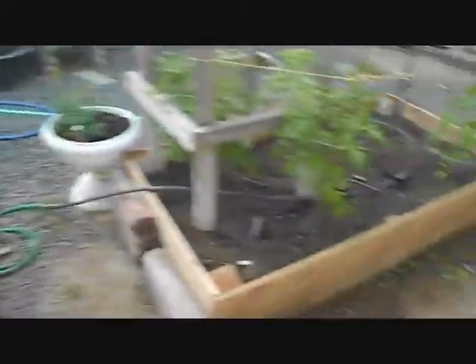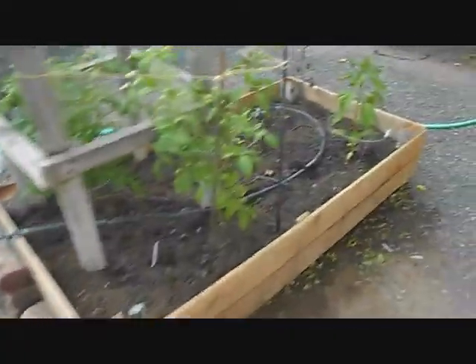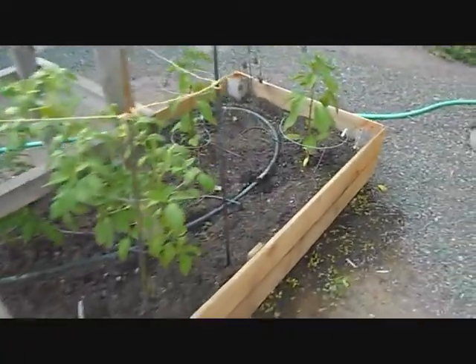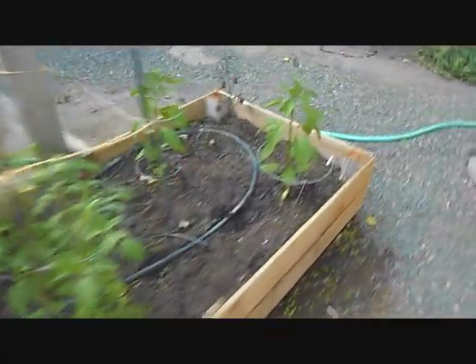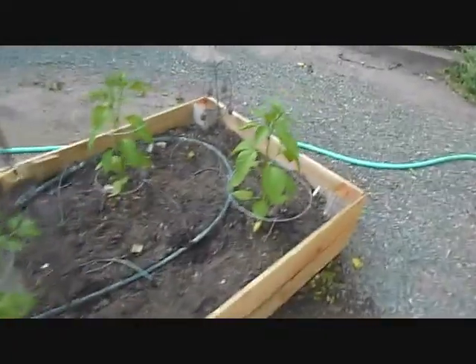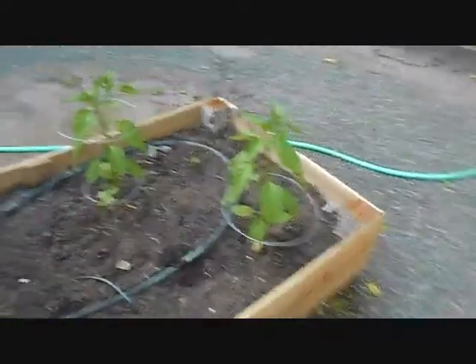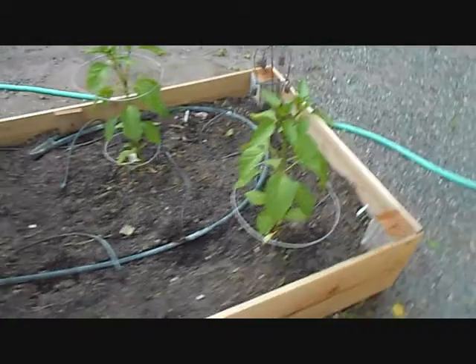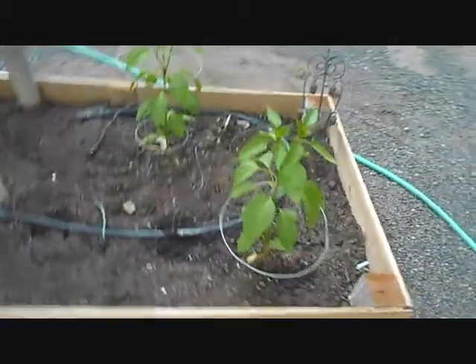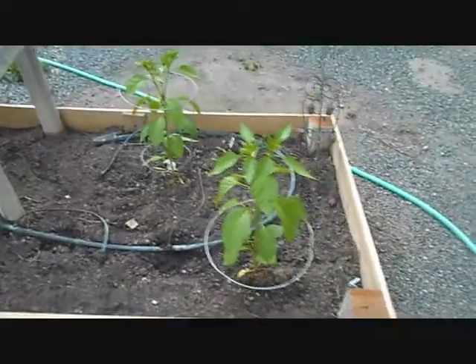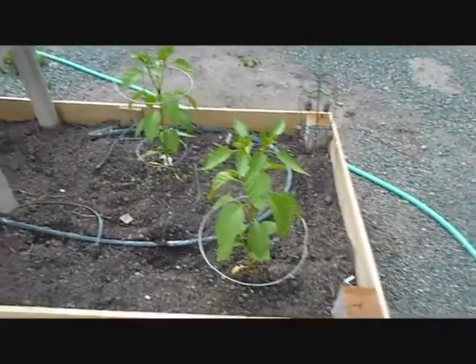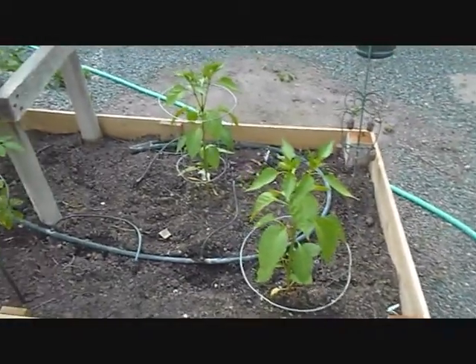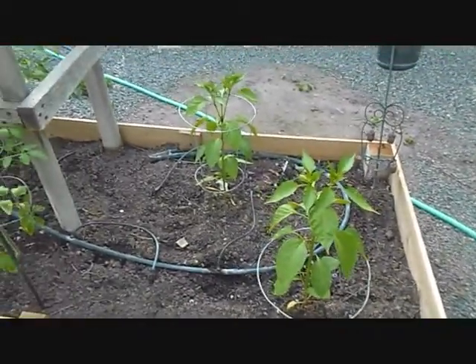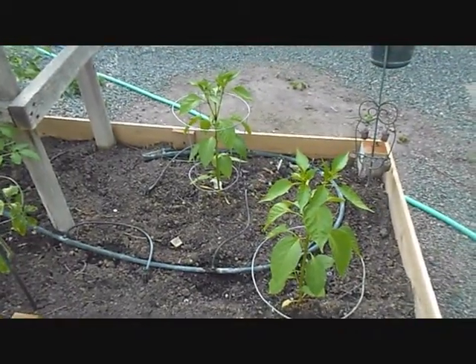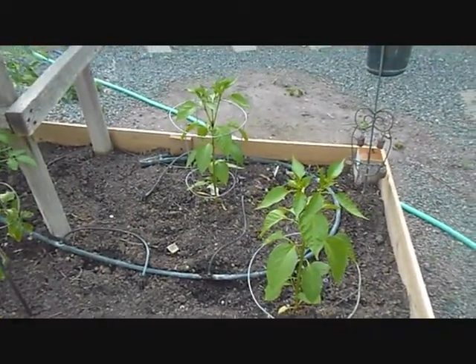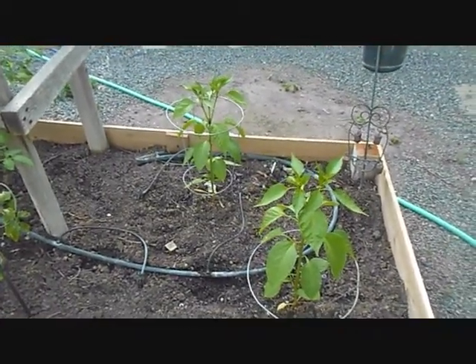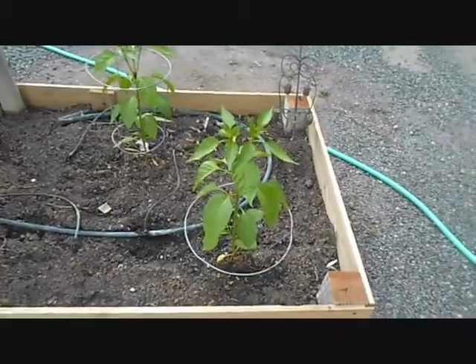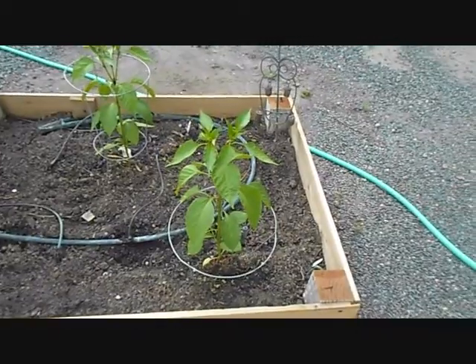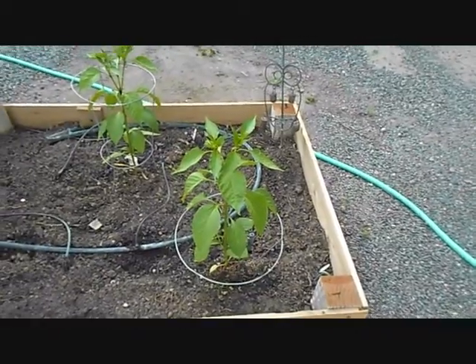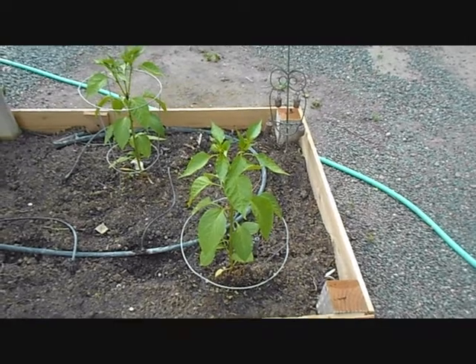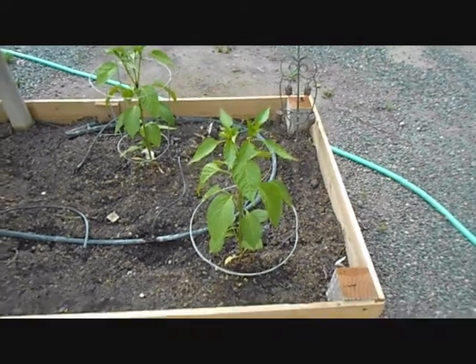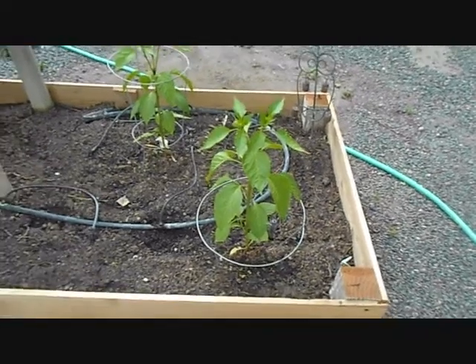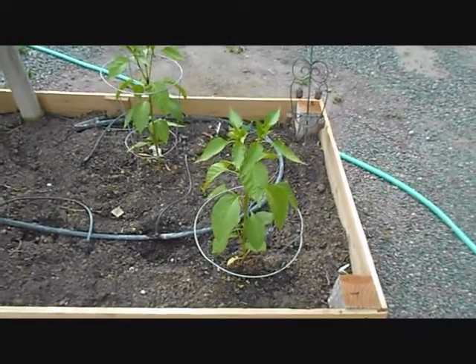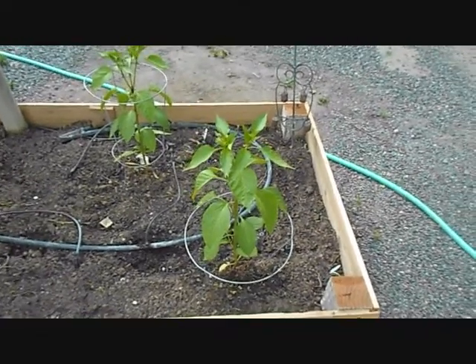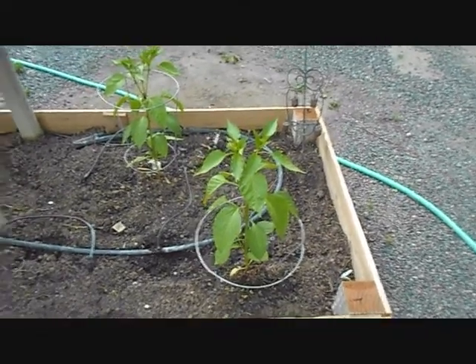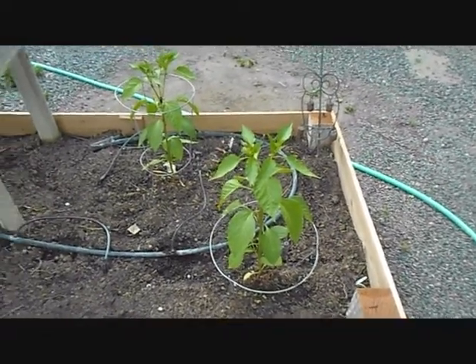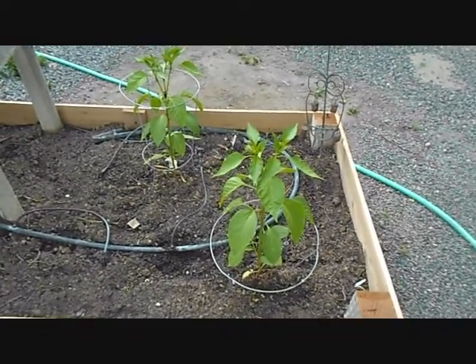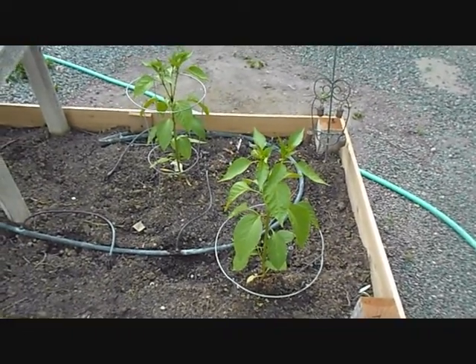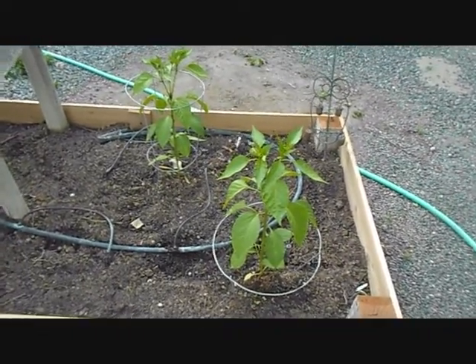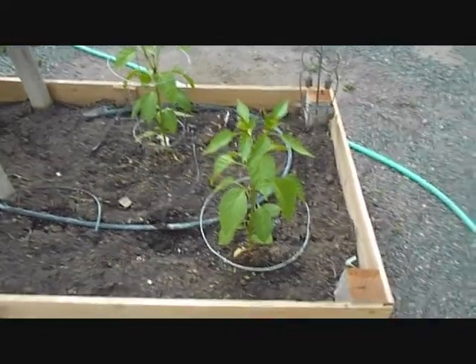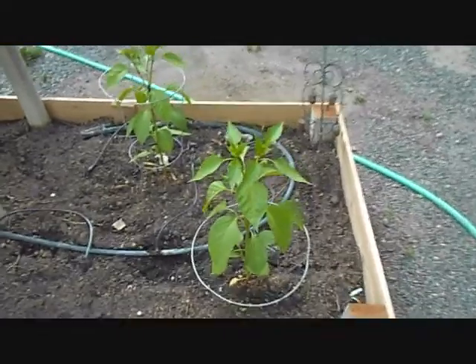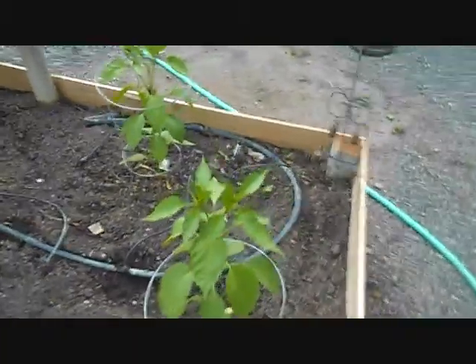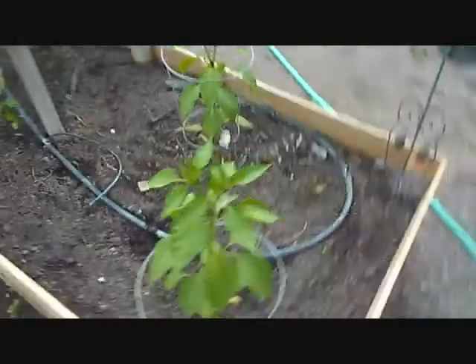I've got a couple peppers going. These are the Anaheim this year — I've never grew the Anaheim, I usually just do bell. Need to get some magnesium on them; I think I'll do that later this afternoon.